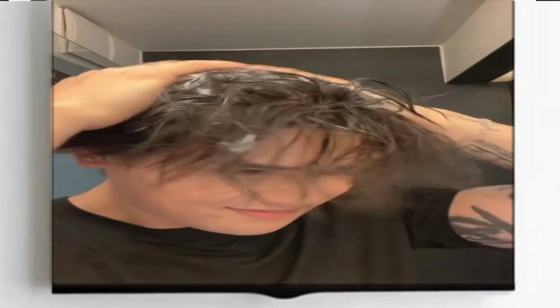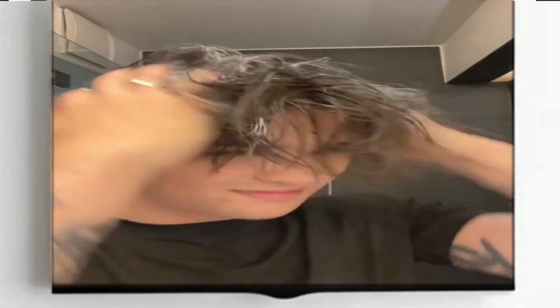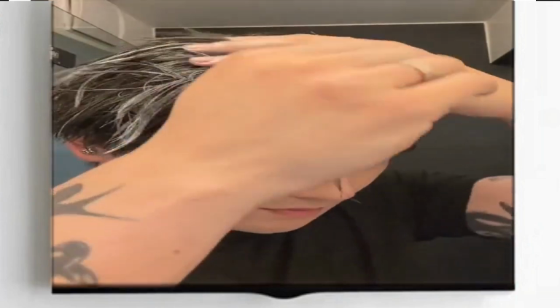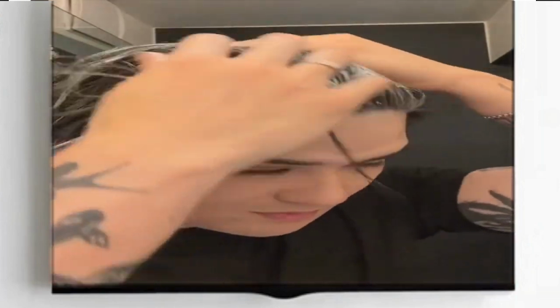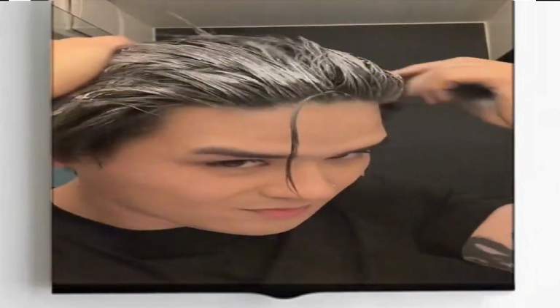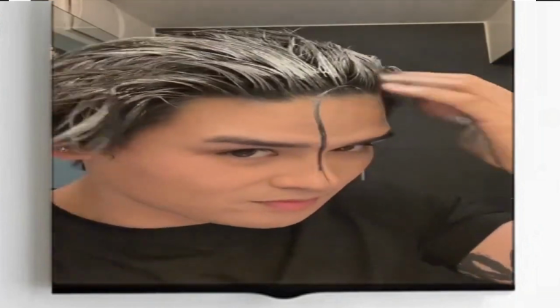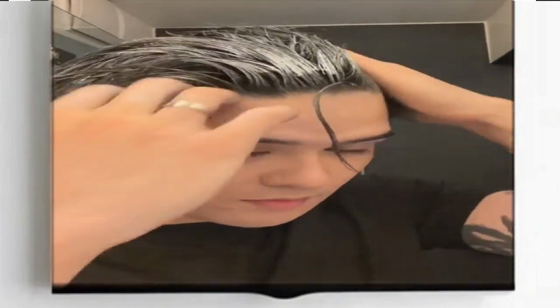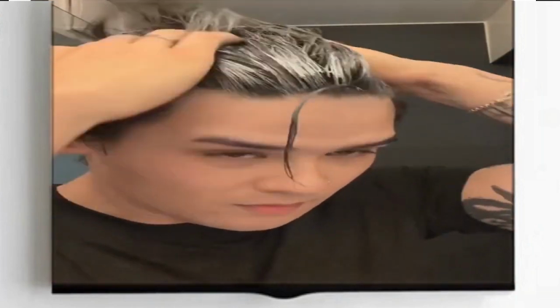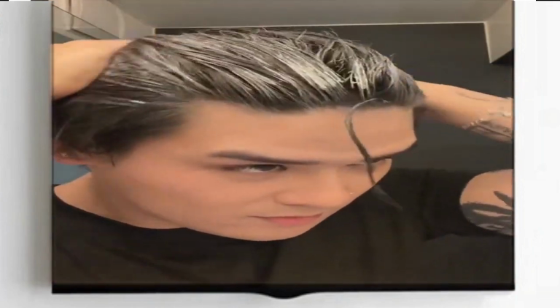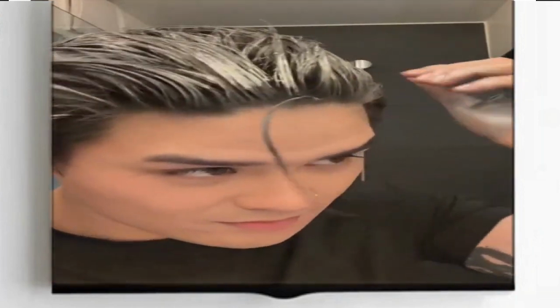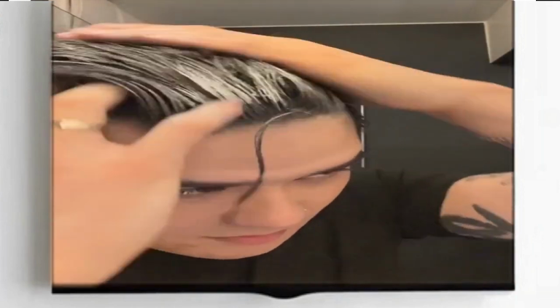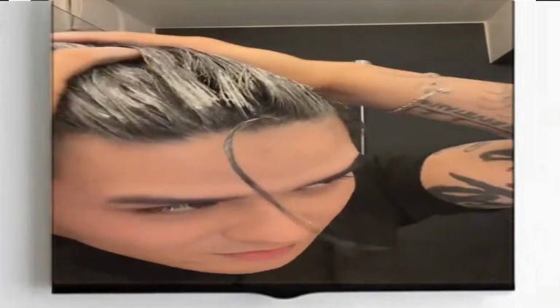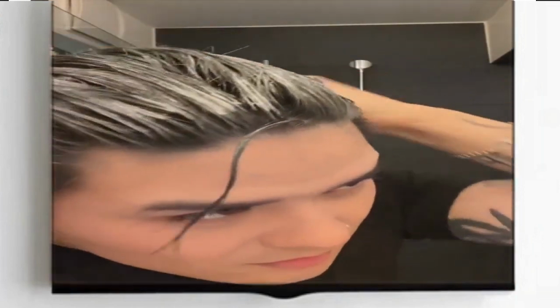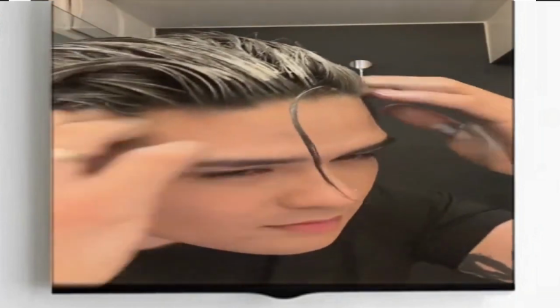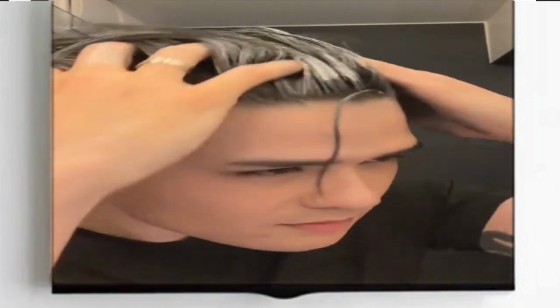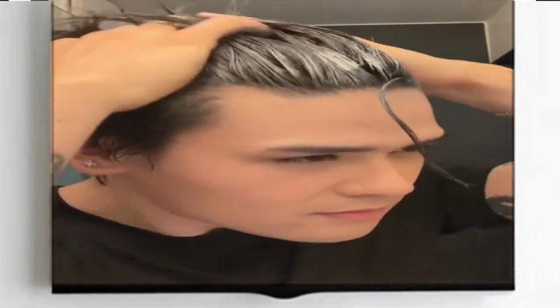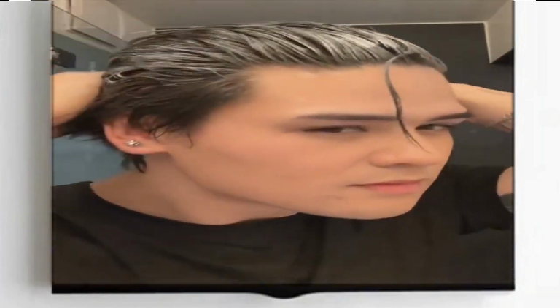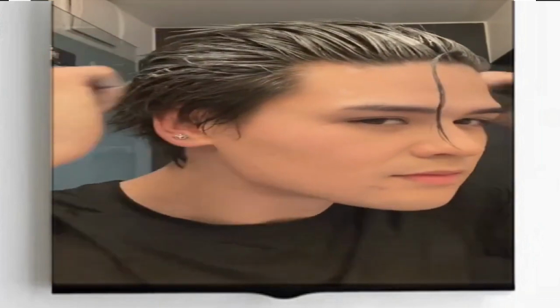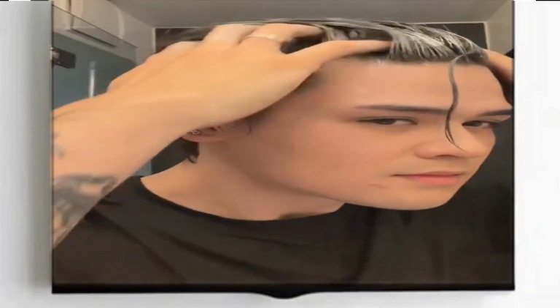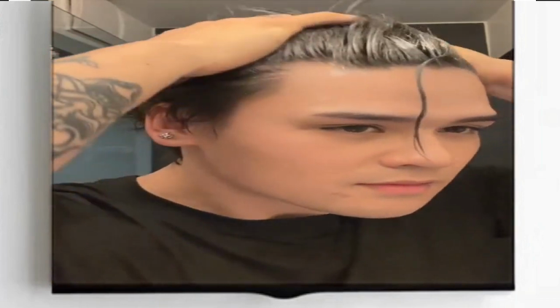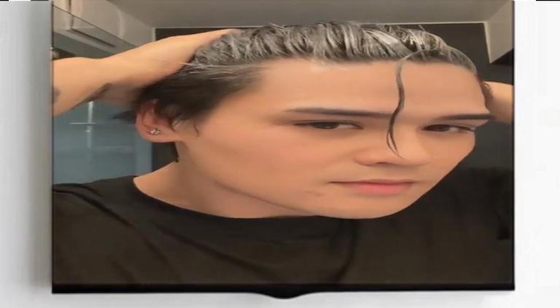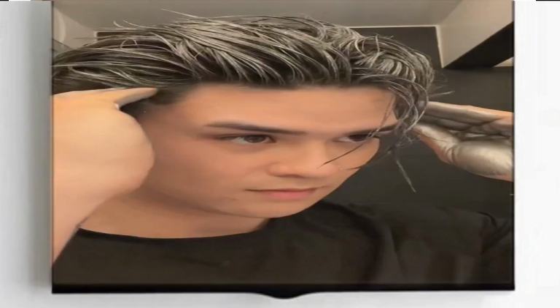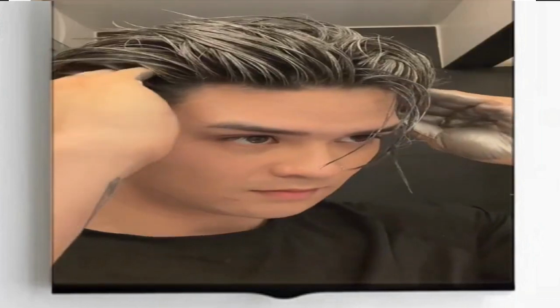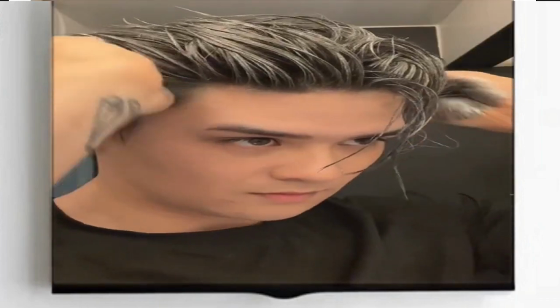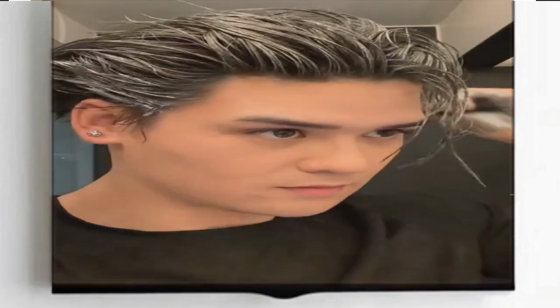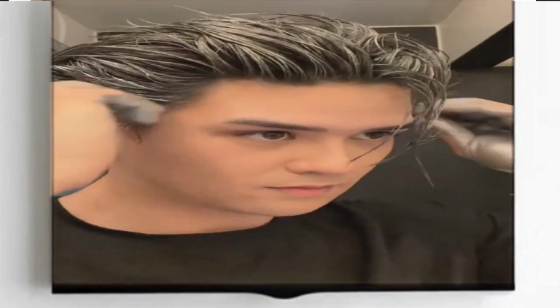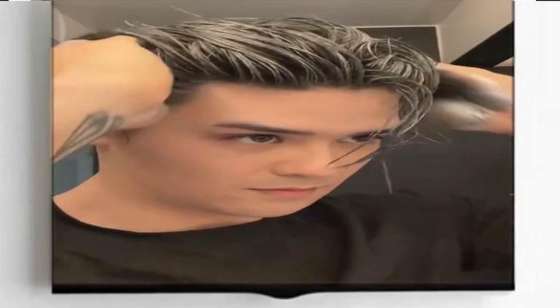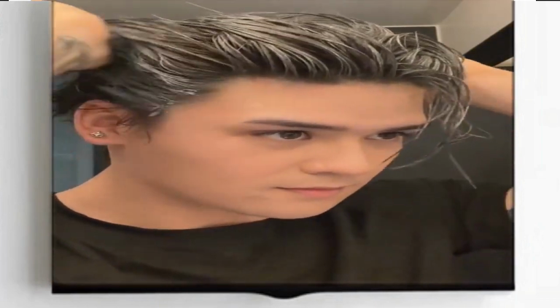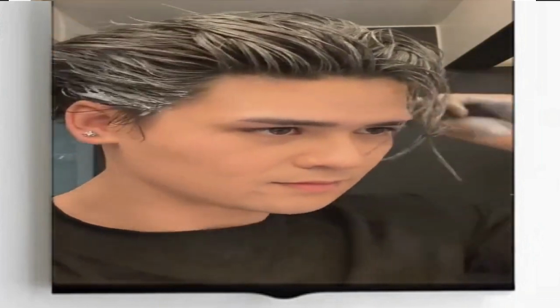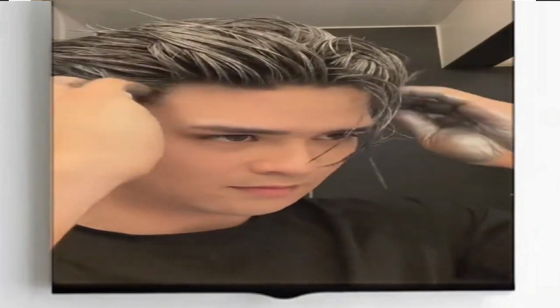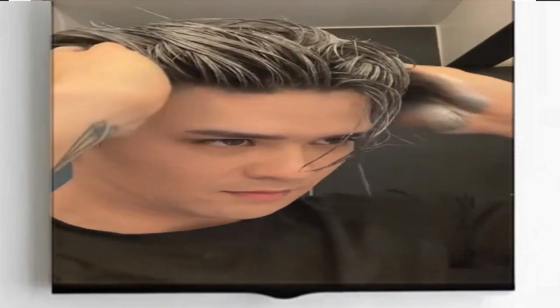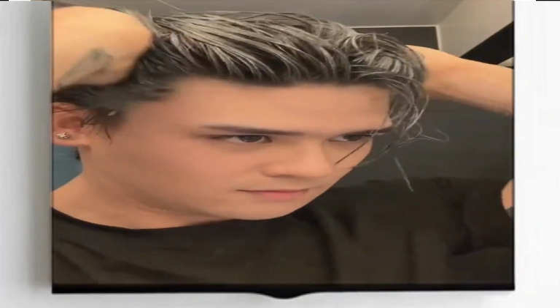Start by selecting the desired hair color wax. There are many different colors available, so choose one that complements your skin tone and overall style.